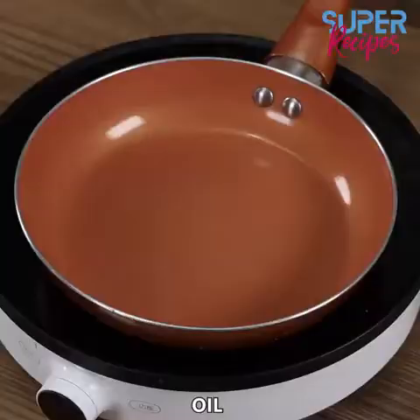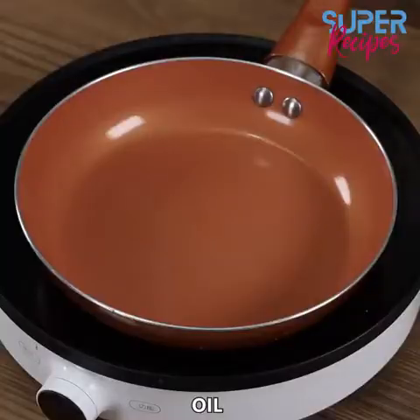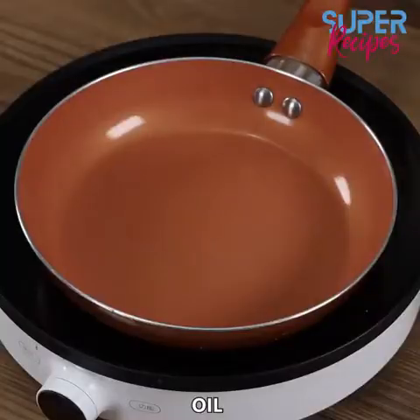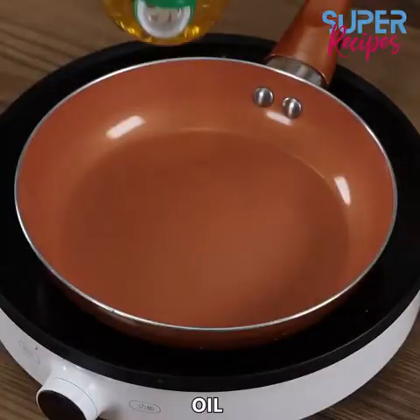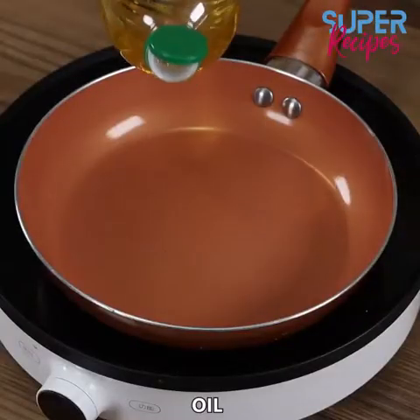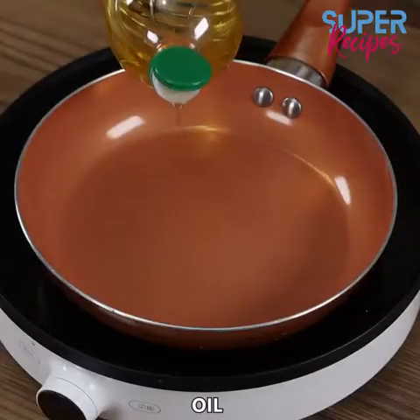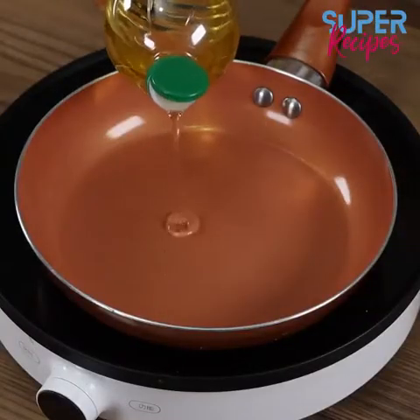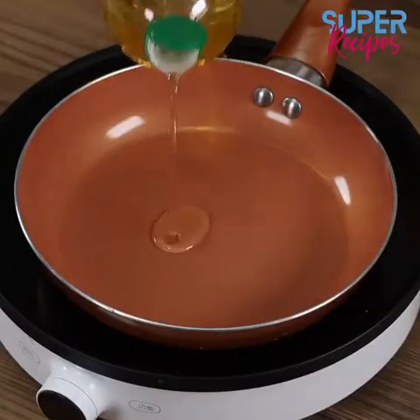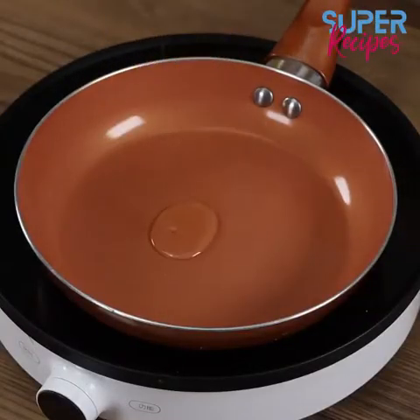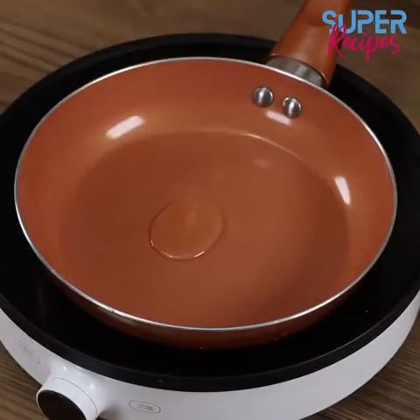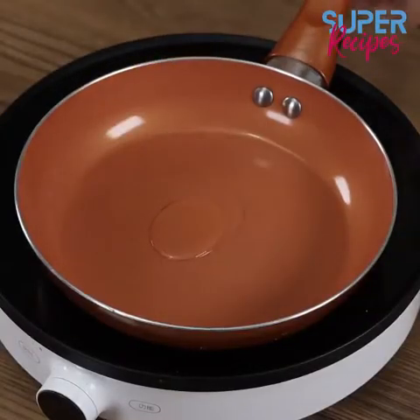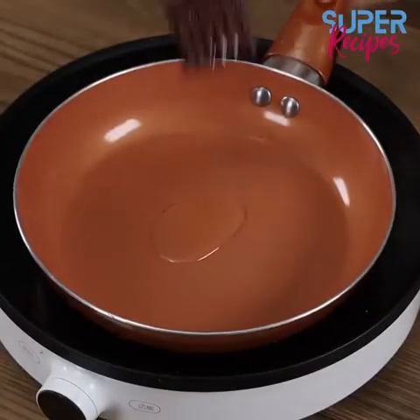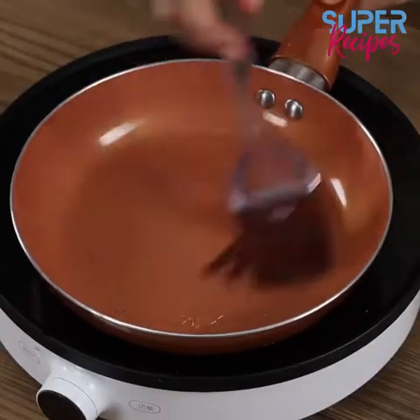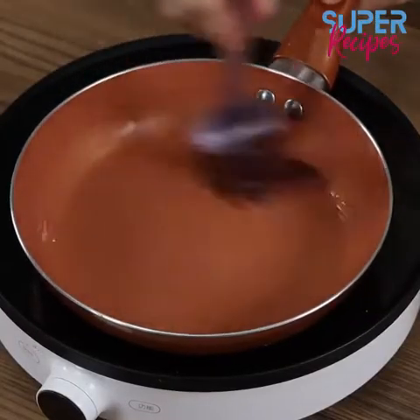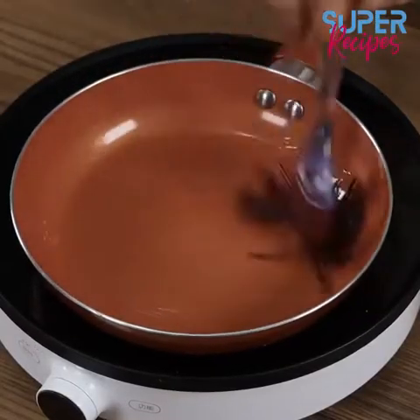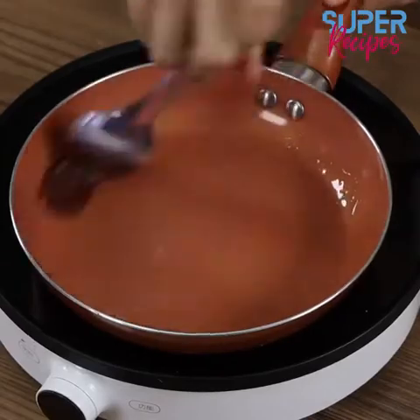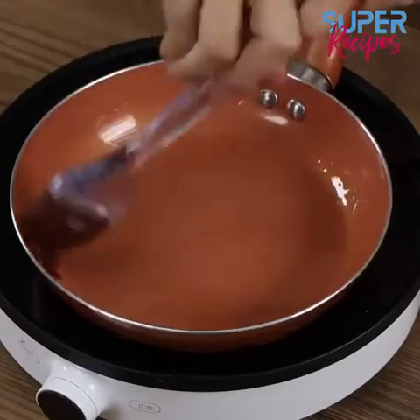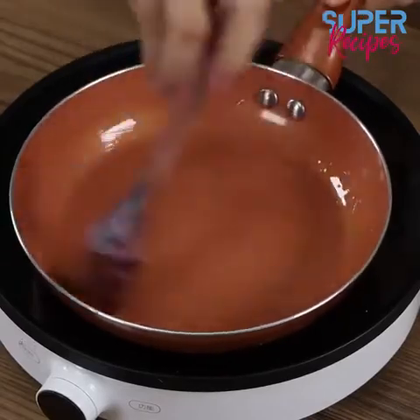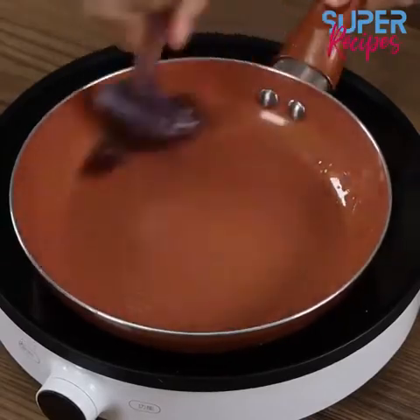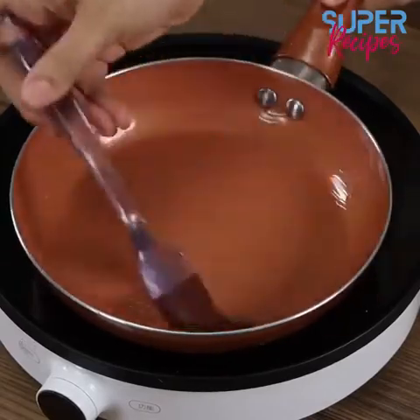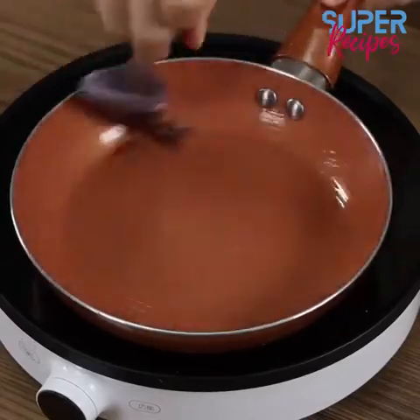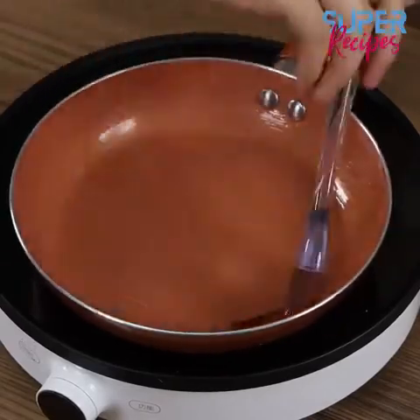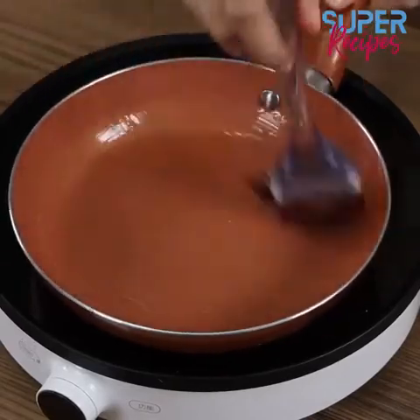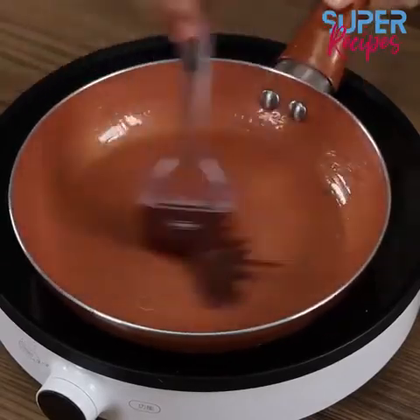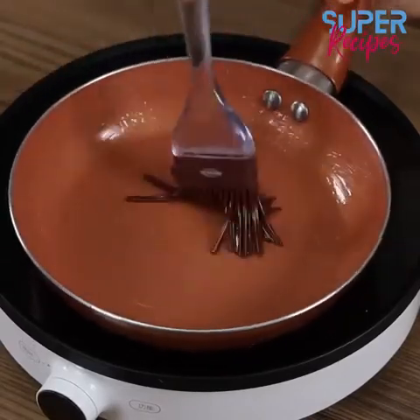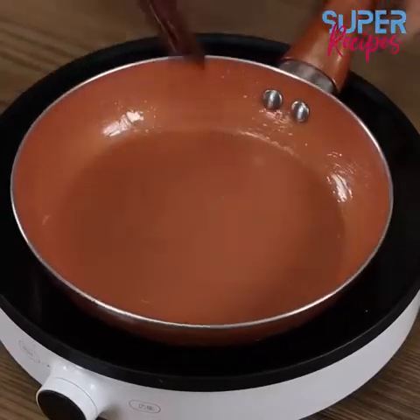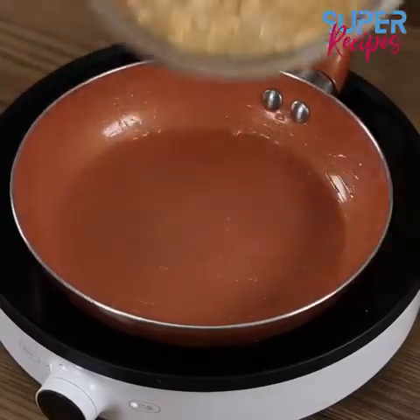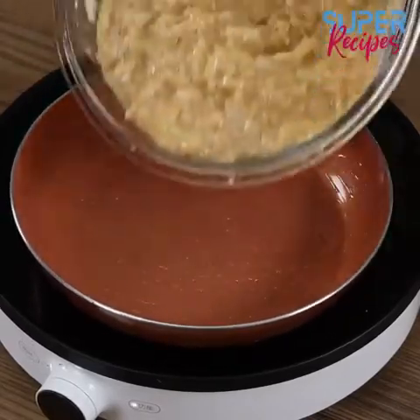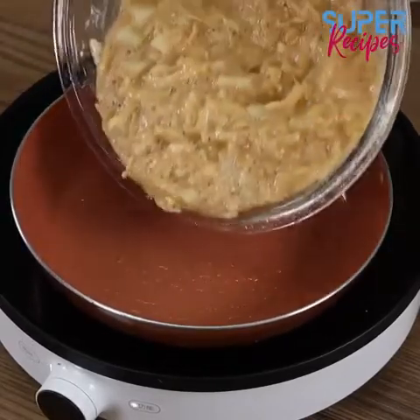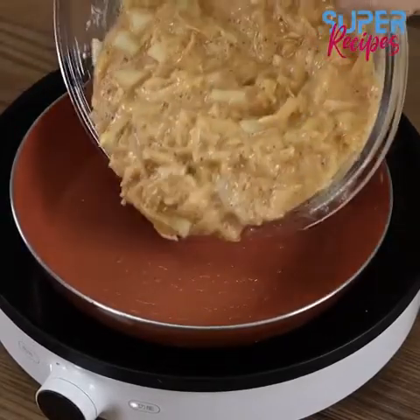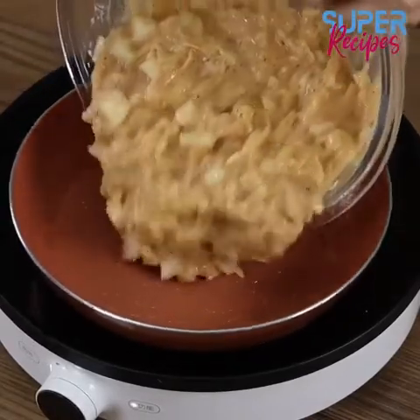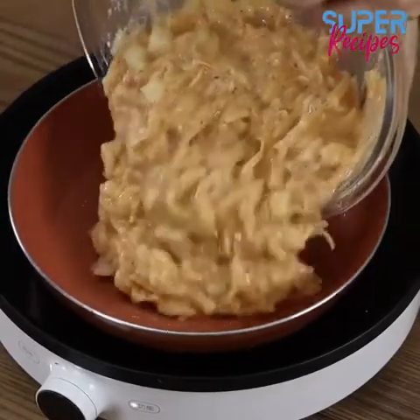In a pan, add a drizzle of oil and spread it across. Add the mixture and spread it.